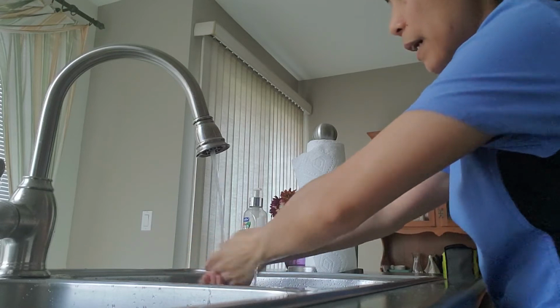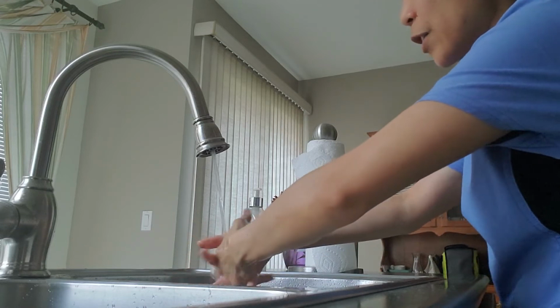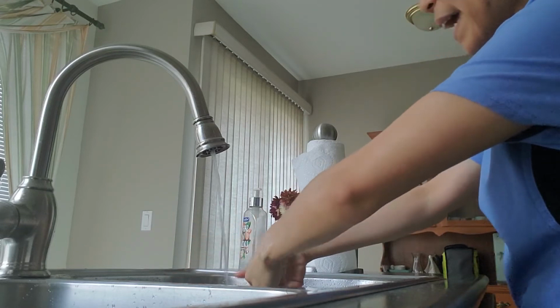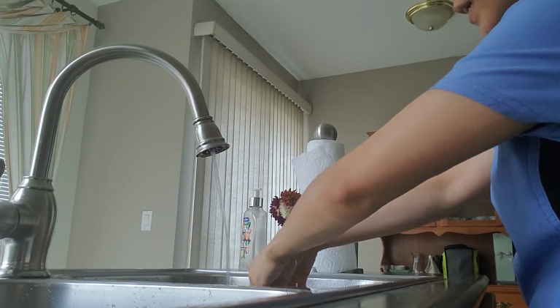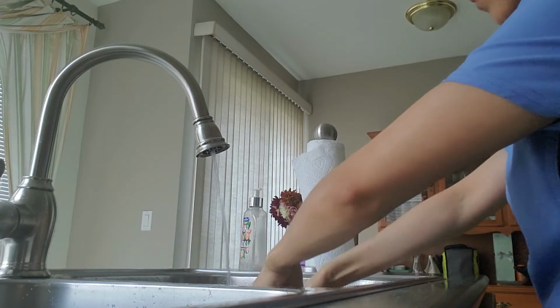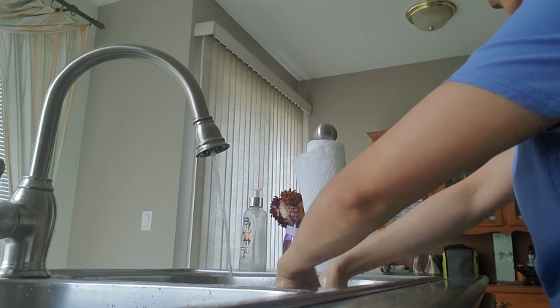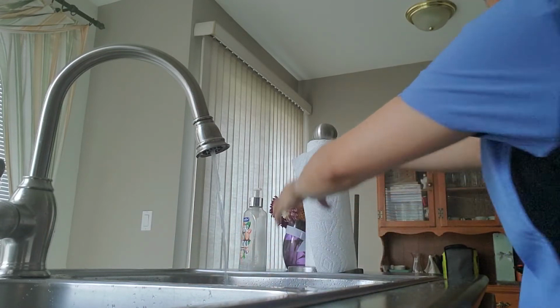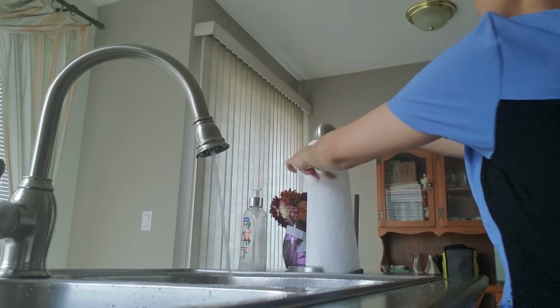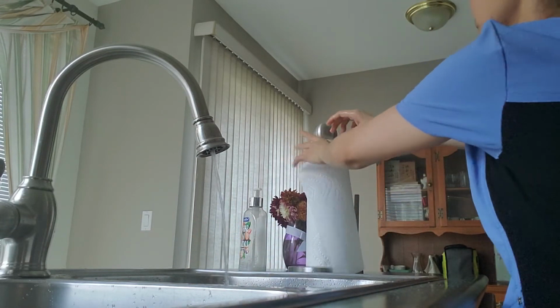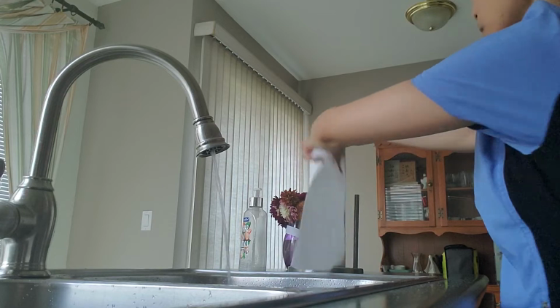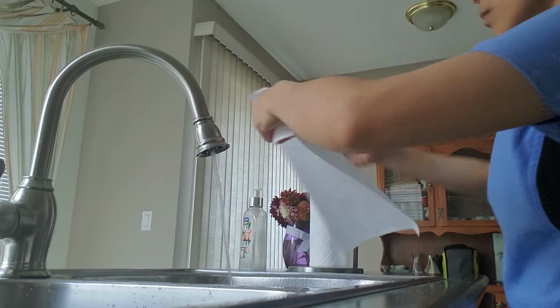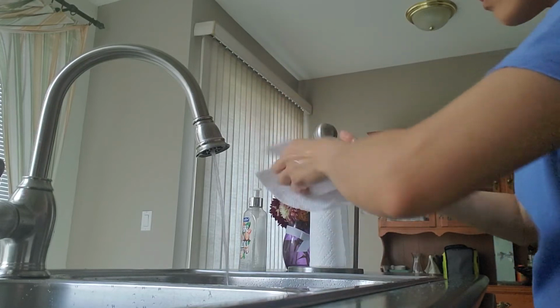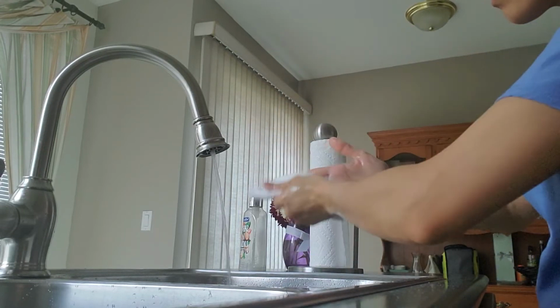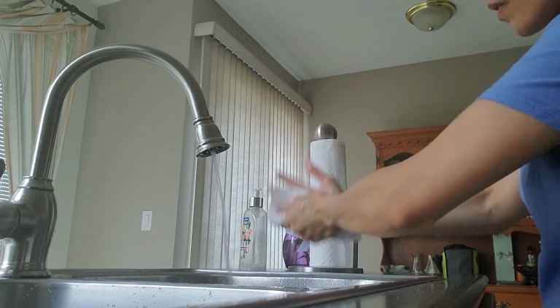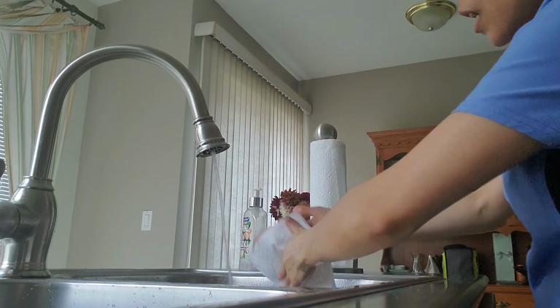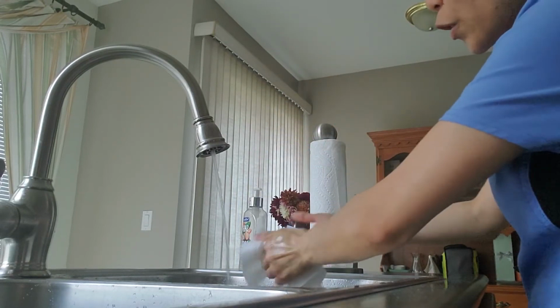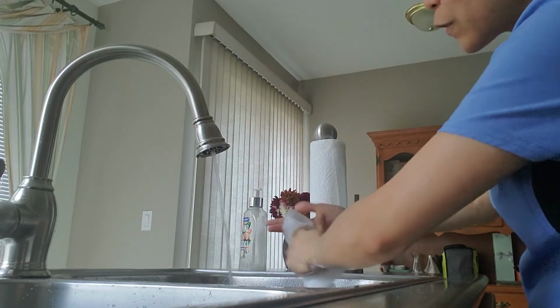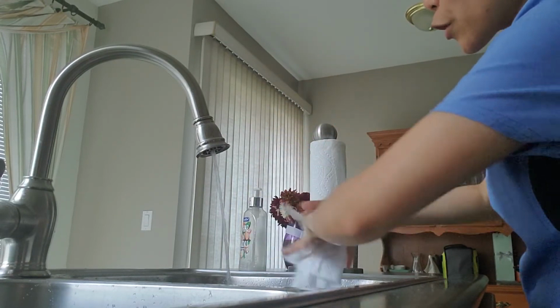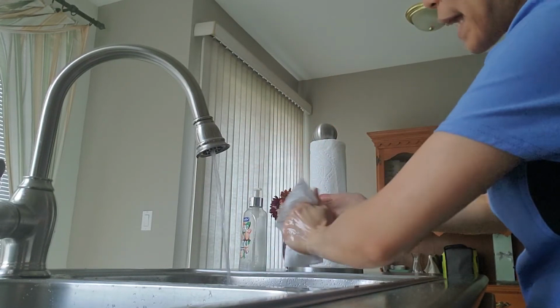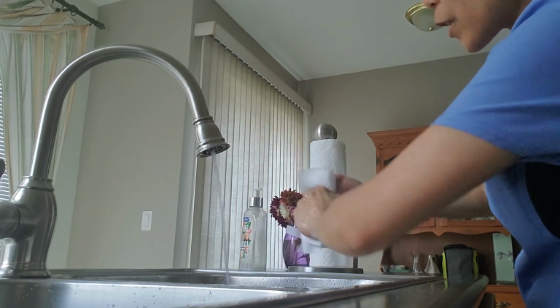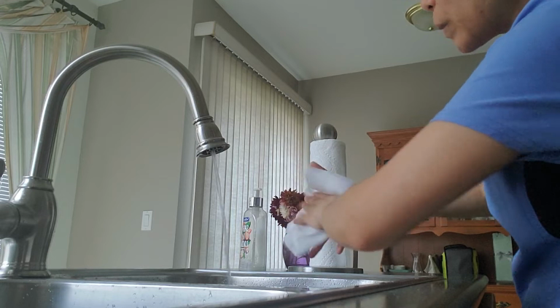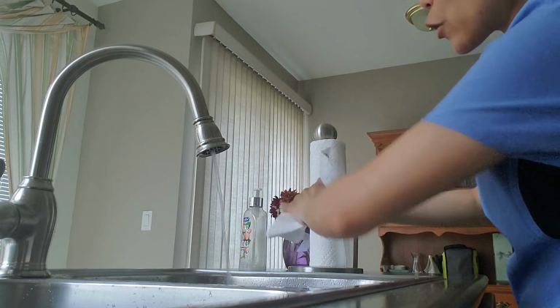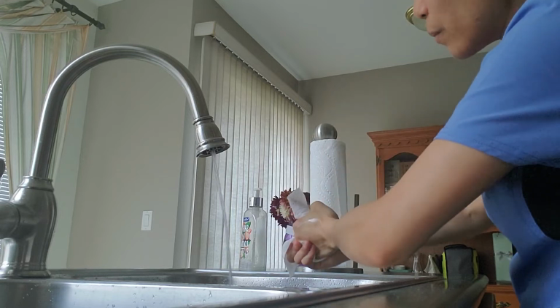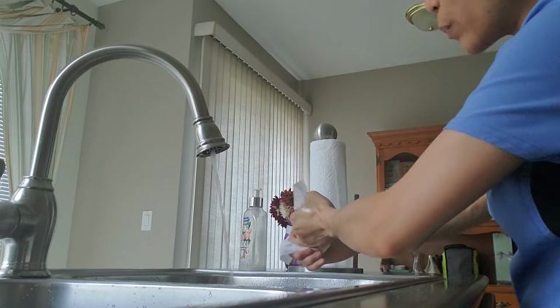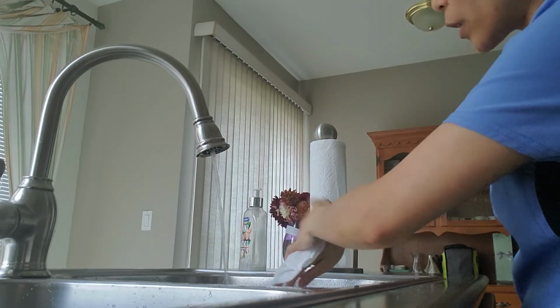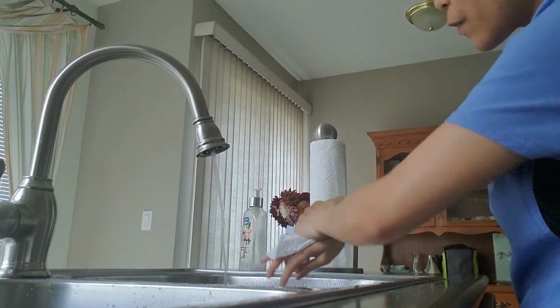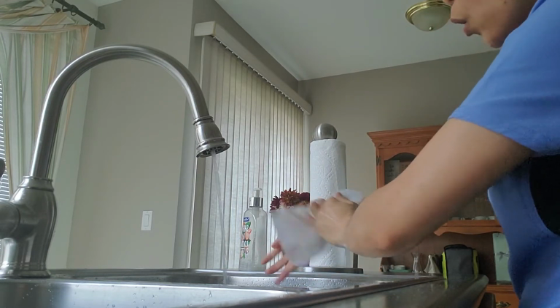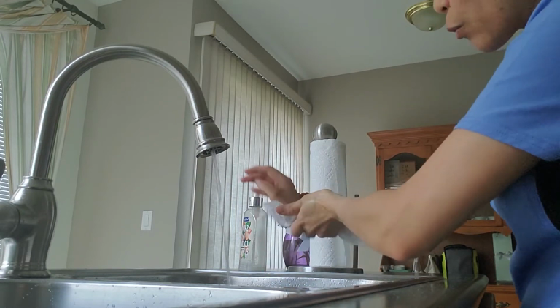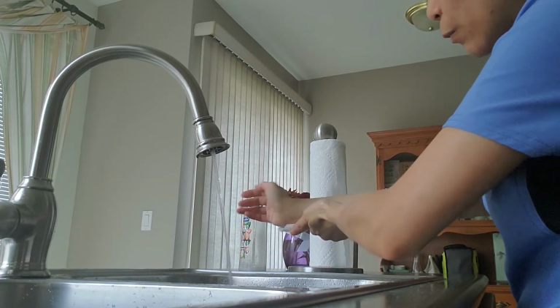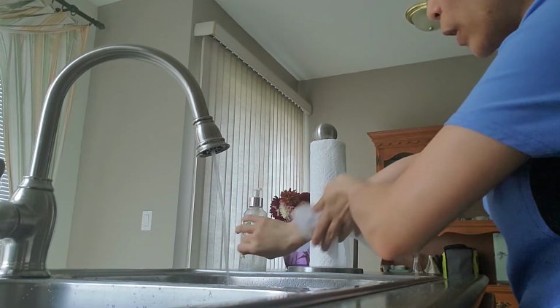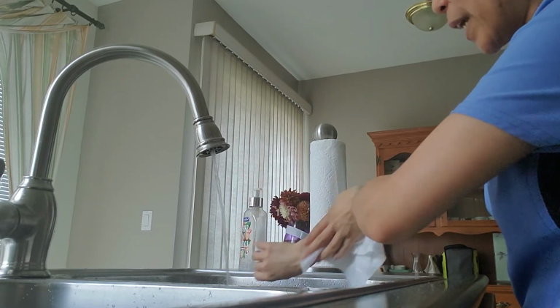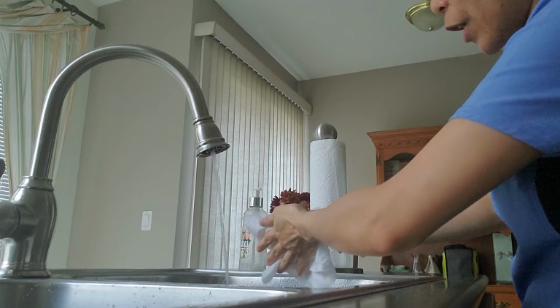Dry your hands with a clean paper towel. Make sure the hands are completely dry before putting on gloves or performing any procedure.